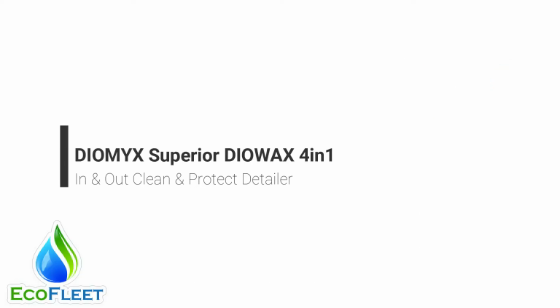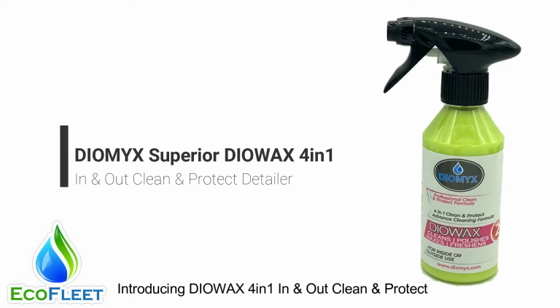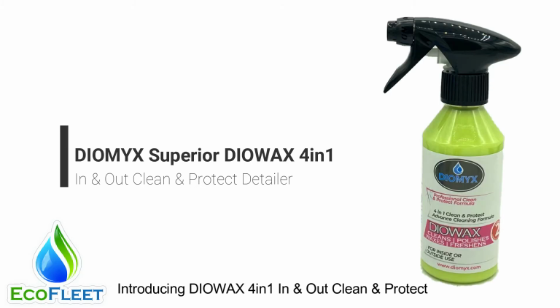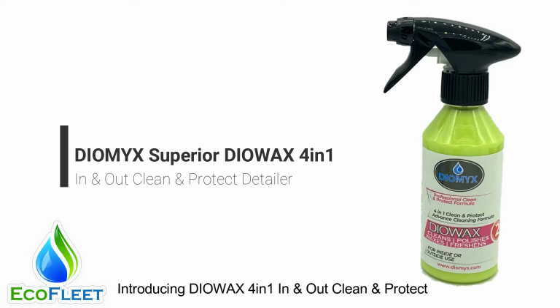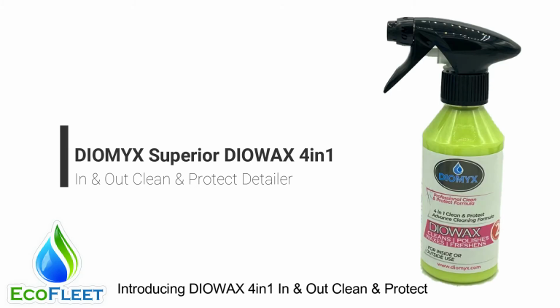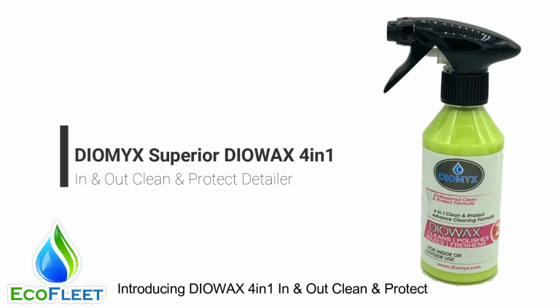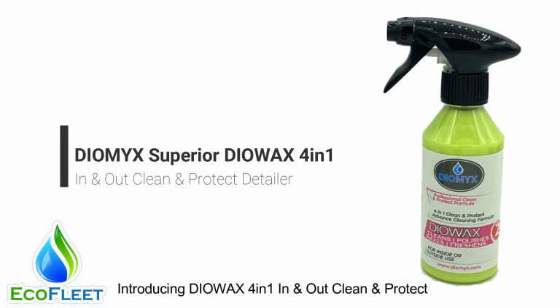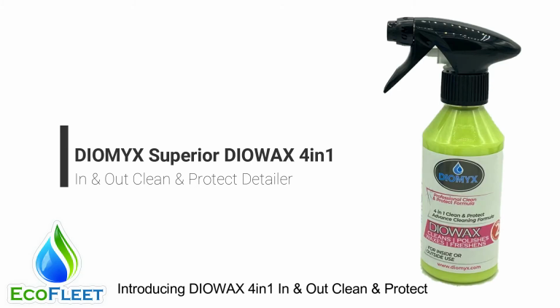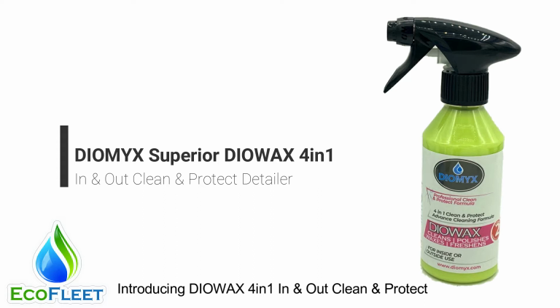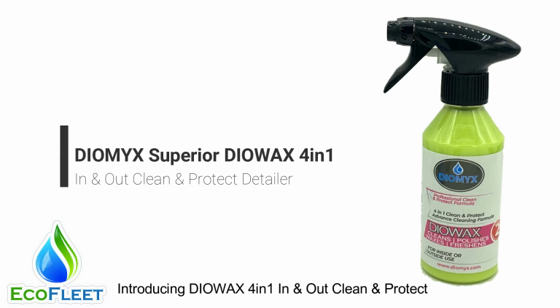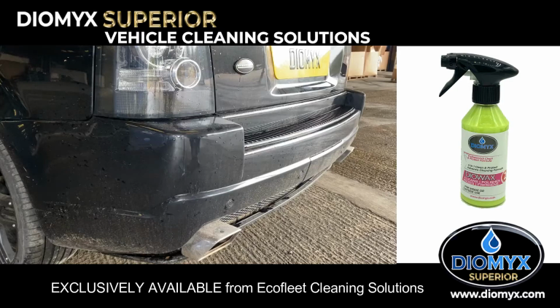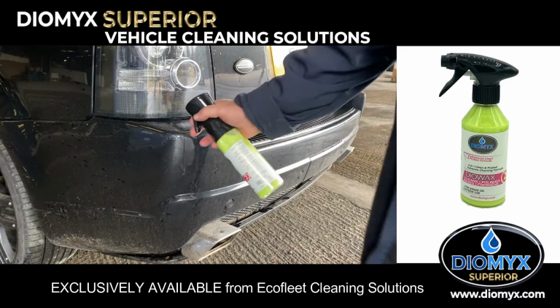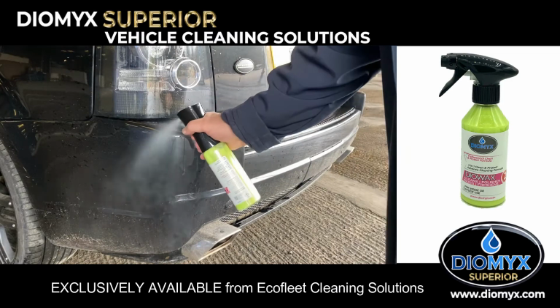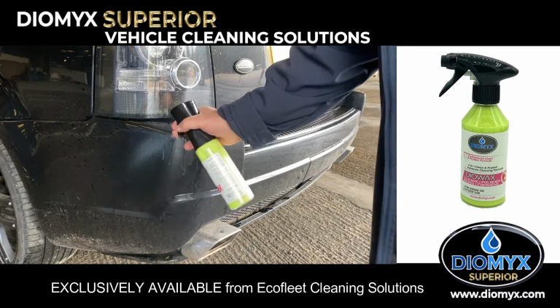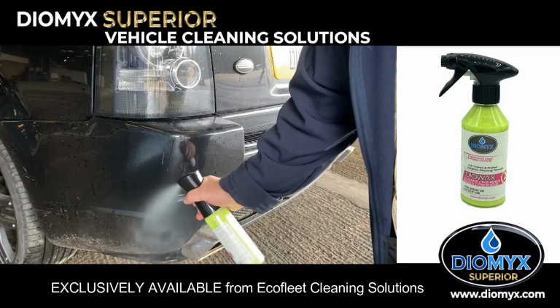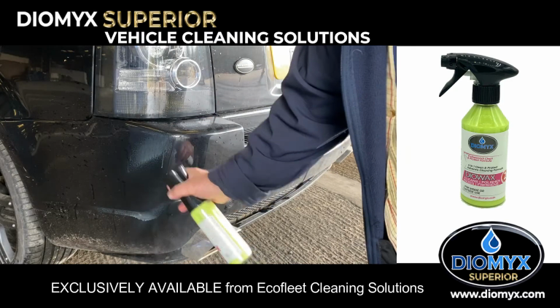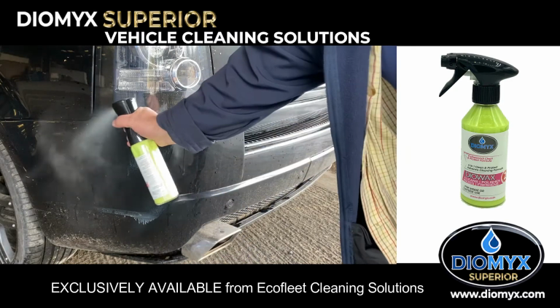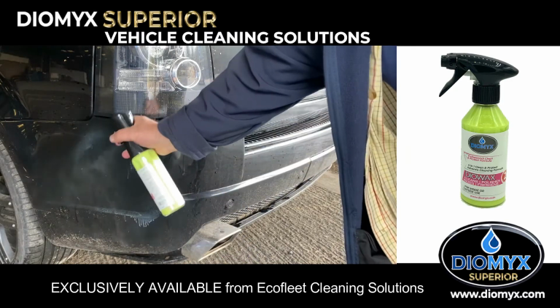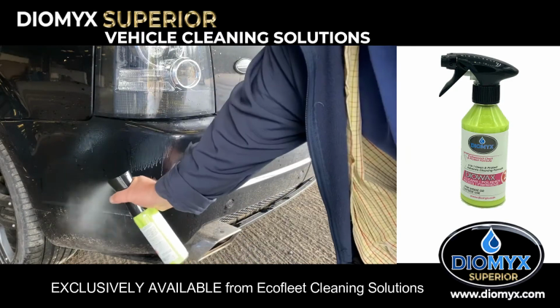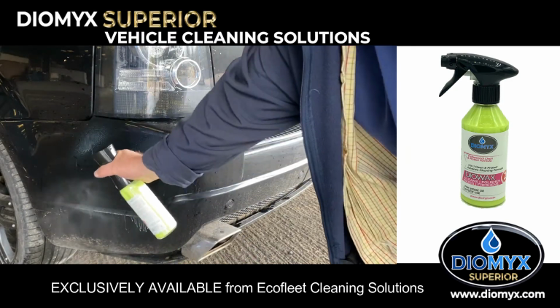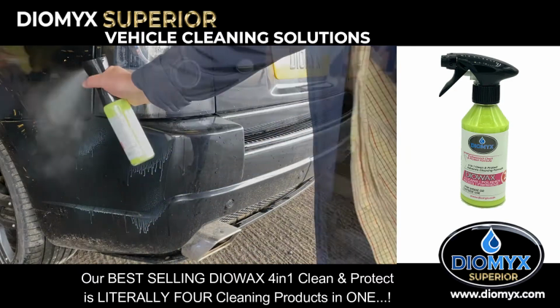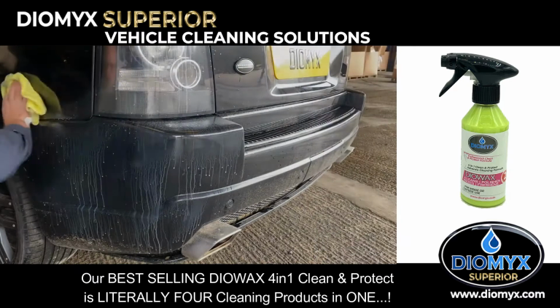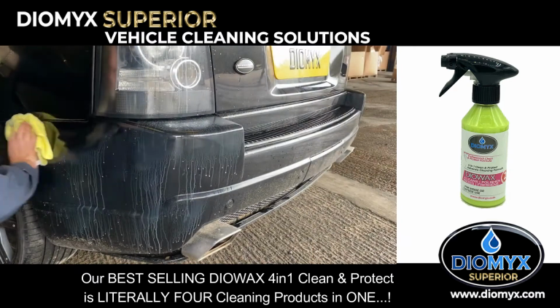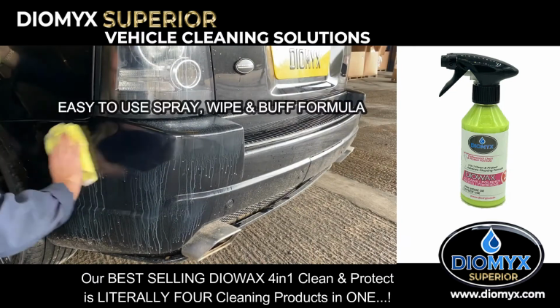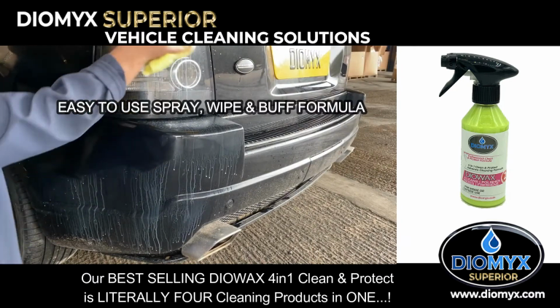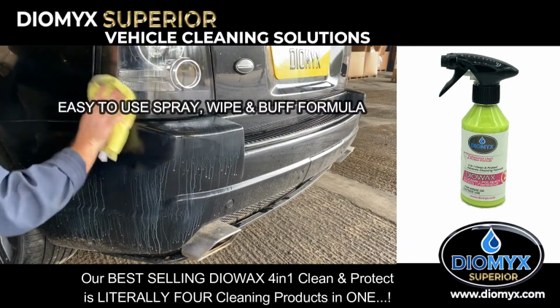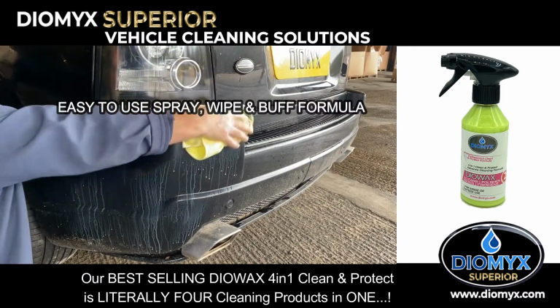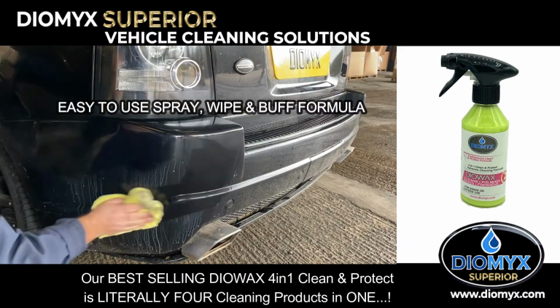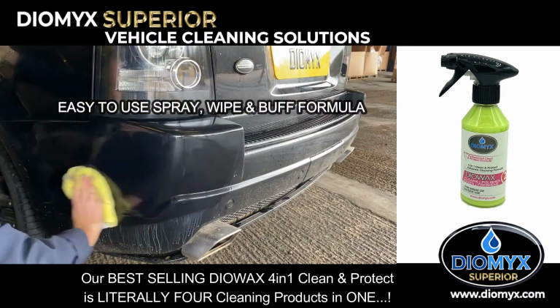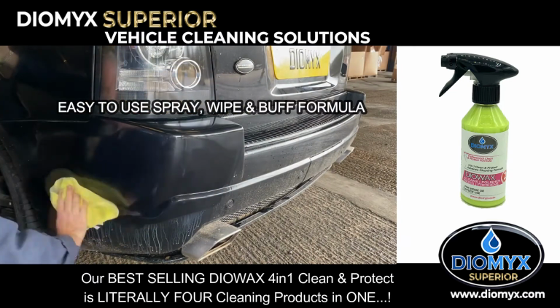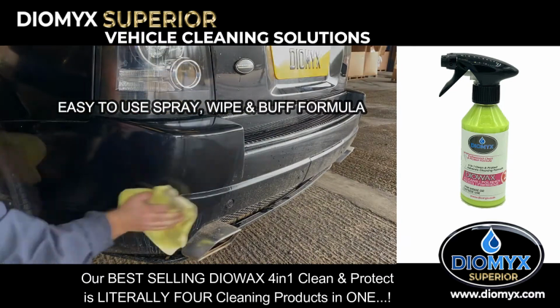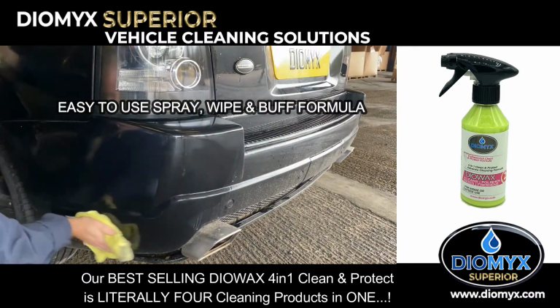Introducing DioWax 4-in-1 — clean and protect. Exclusively available from EcoFleet Cleaning Solutions, our best-selling DioWax 4-in-1 clean and protect is literally four cleaning products in one.